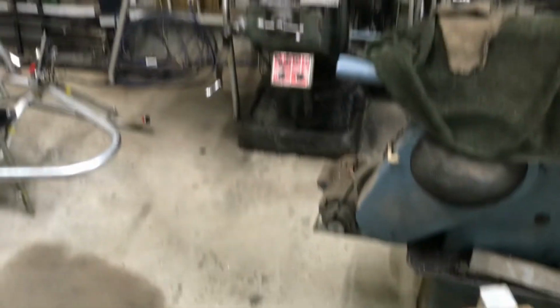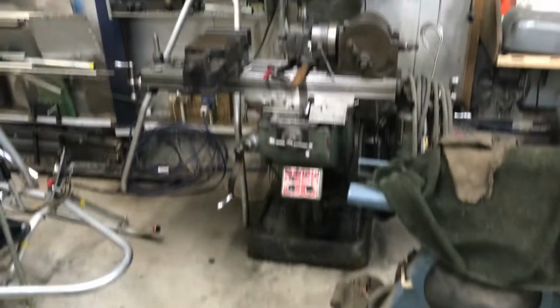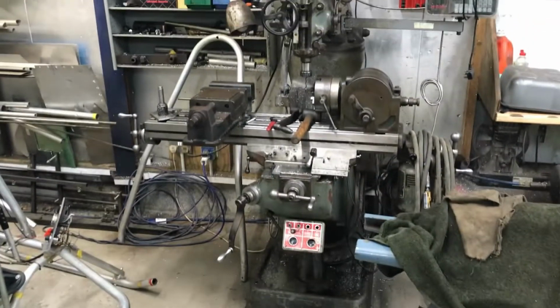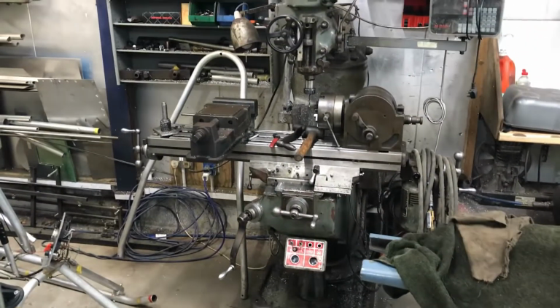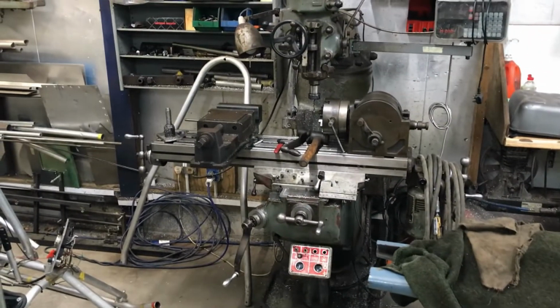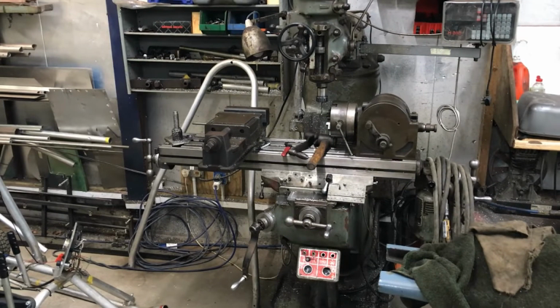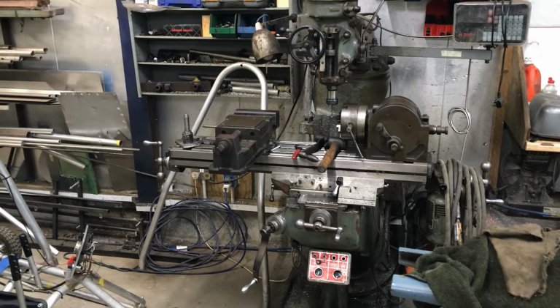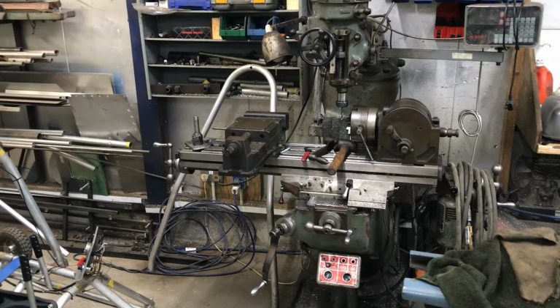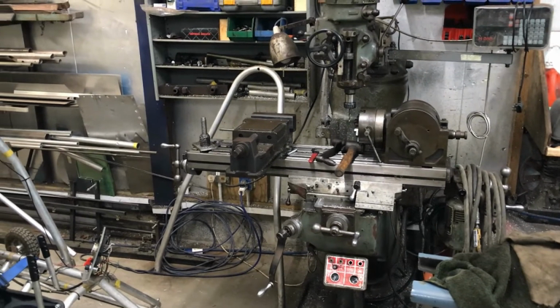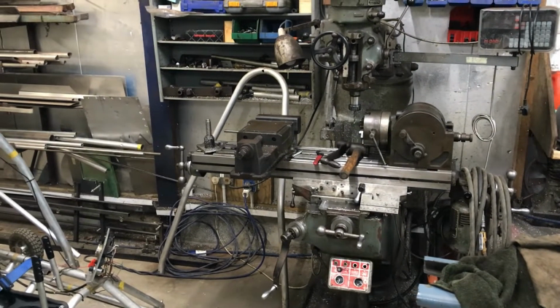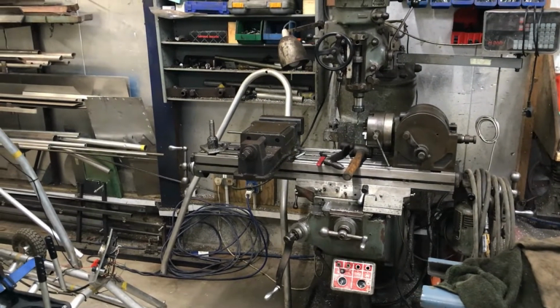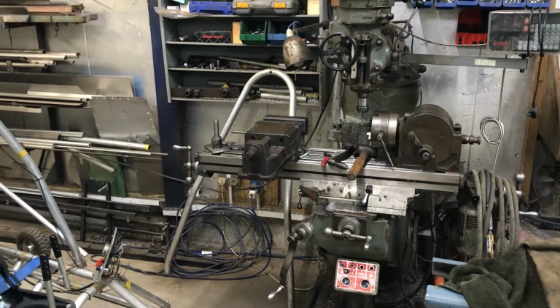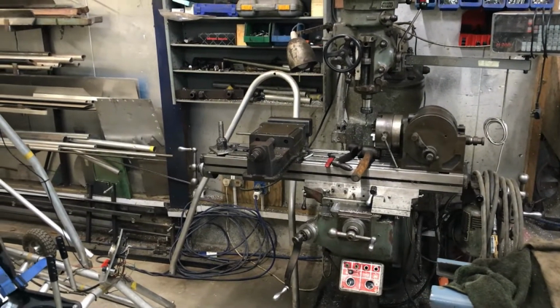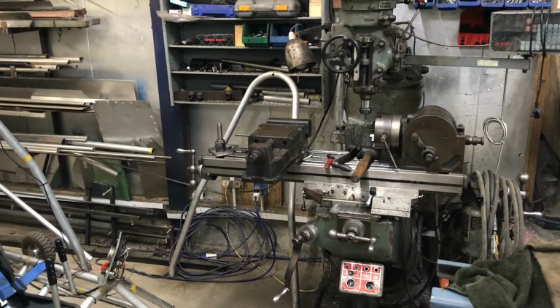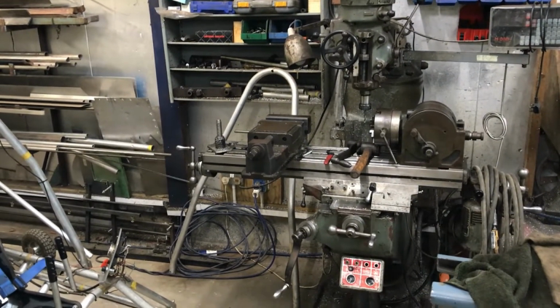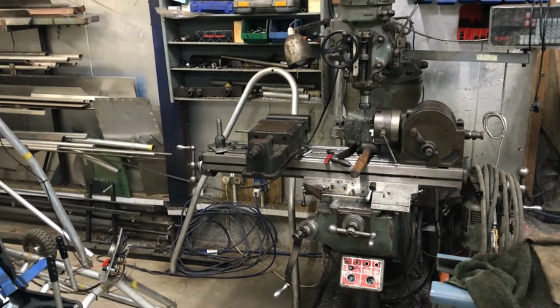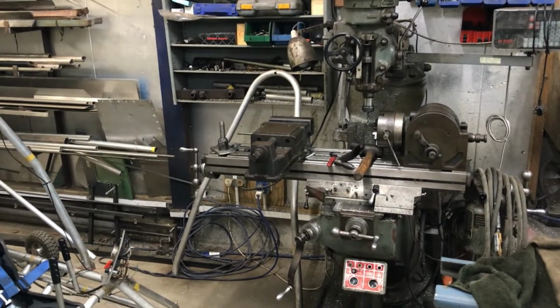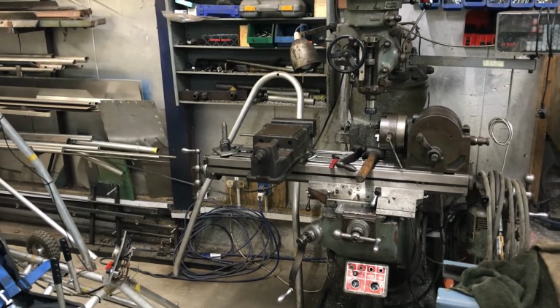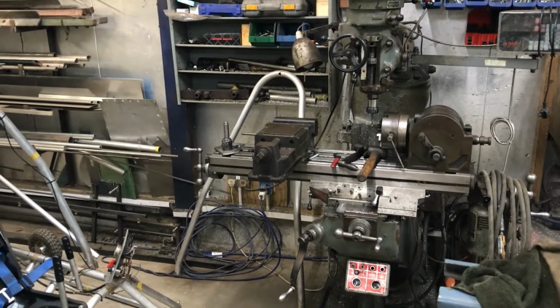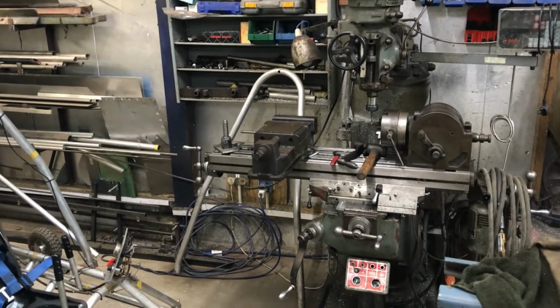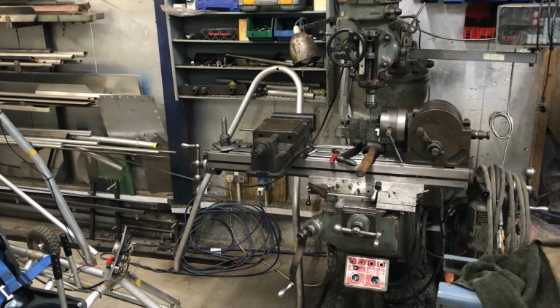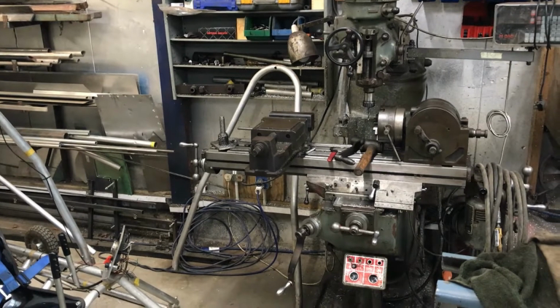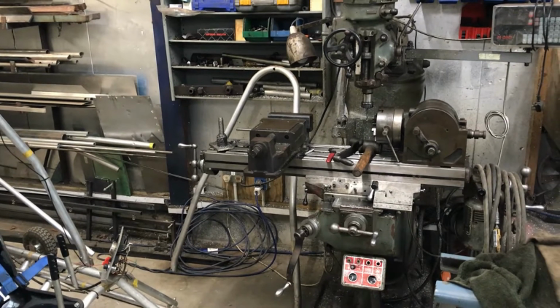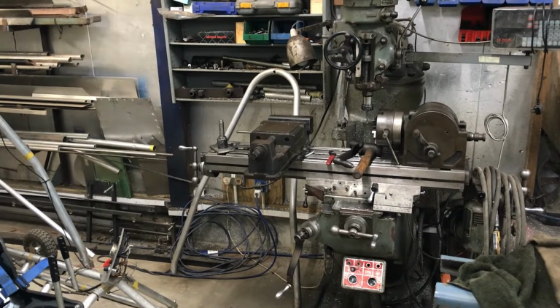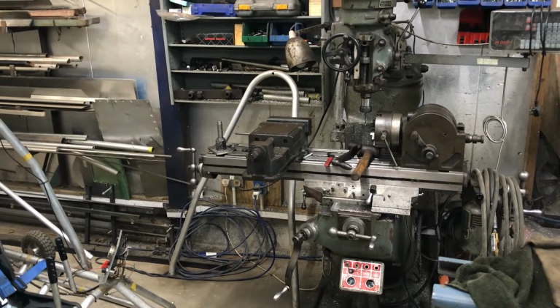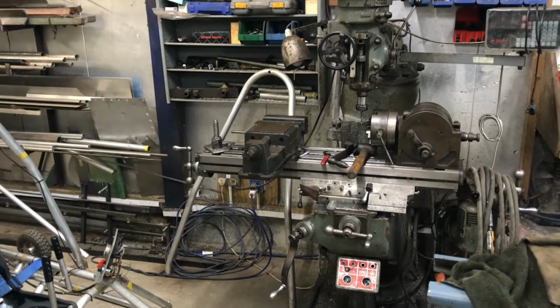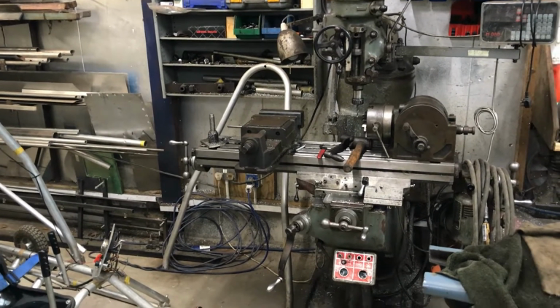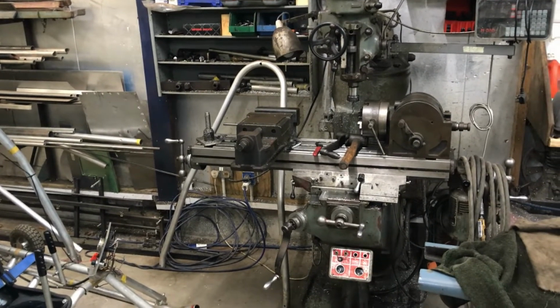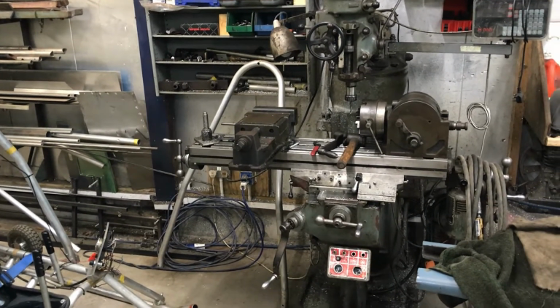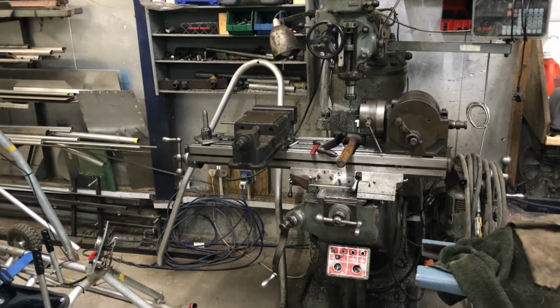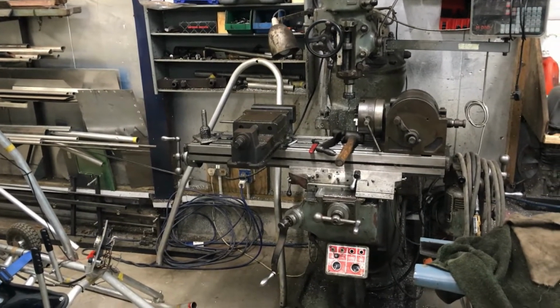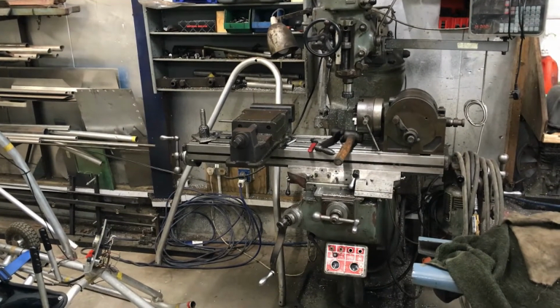In my milling machine vise there's a support on the end of the milling table there — I had two of those to support it as much as possible.